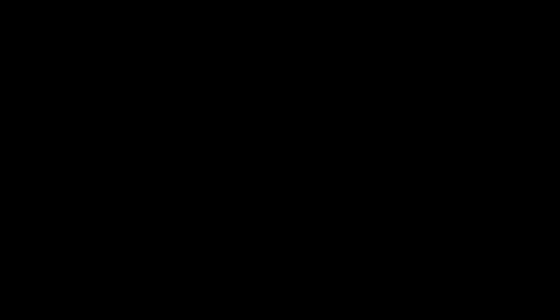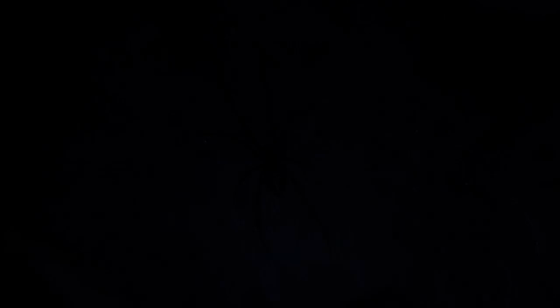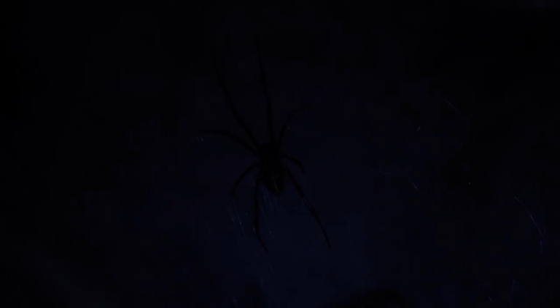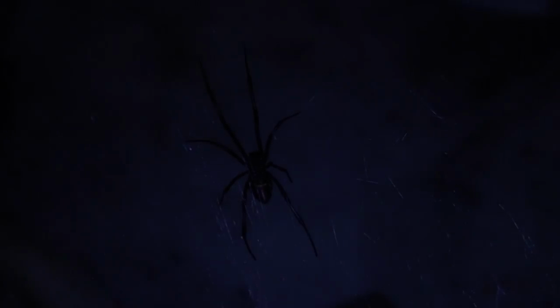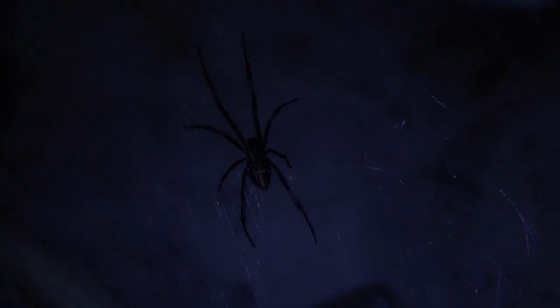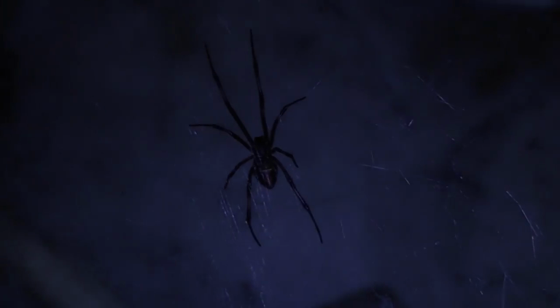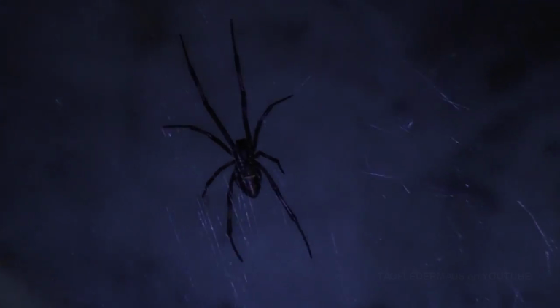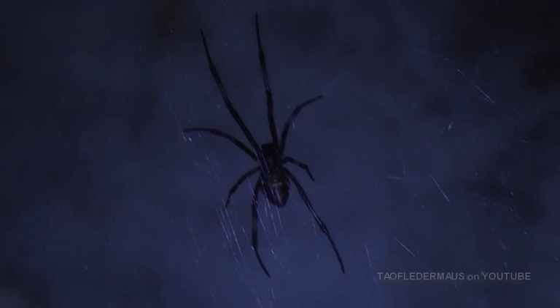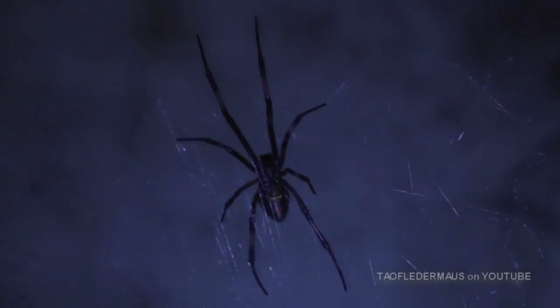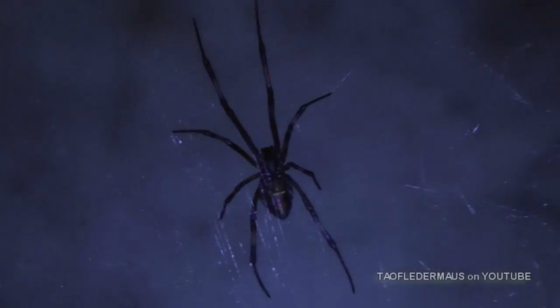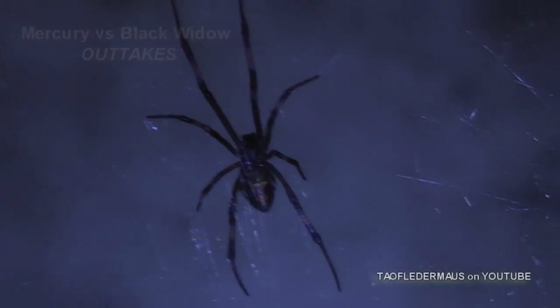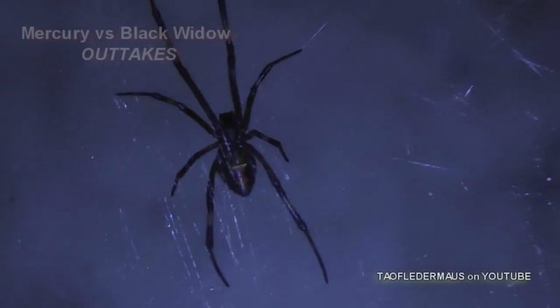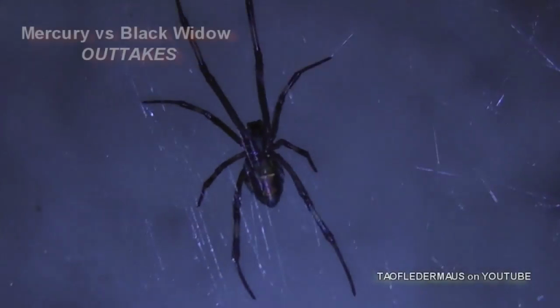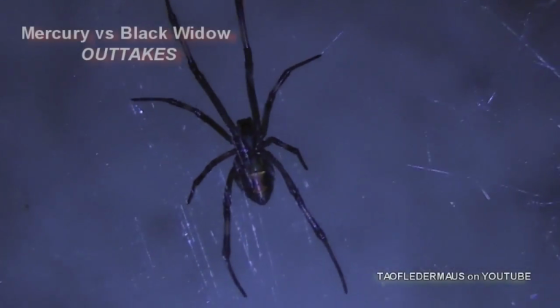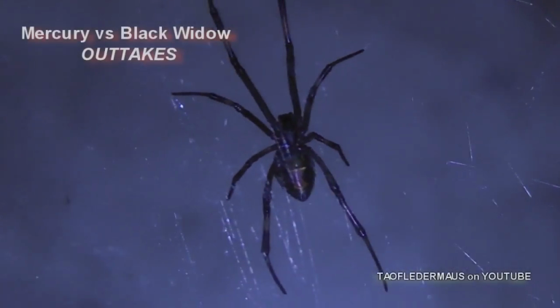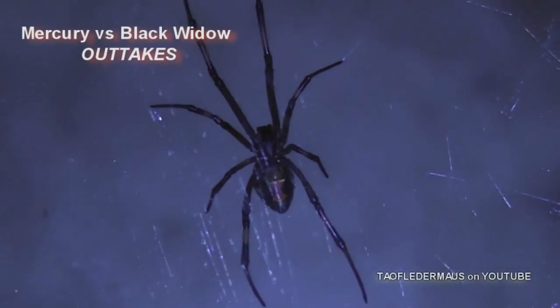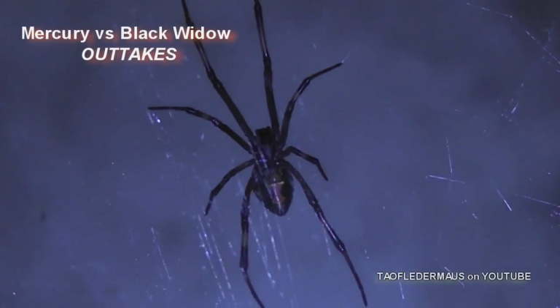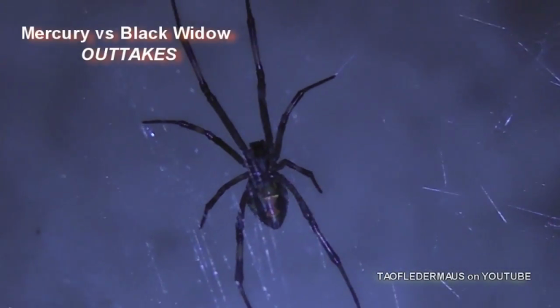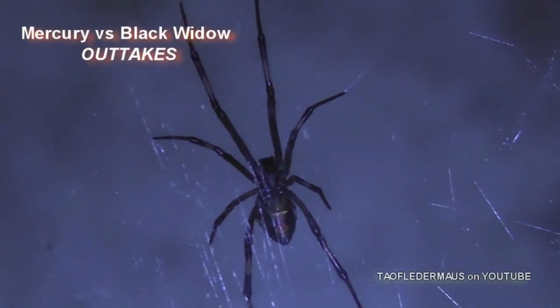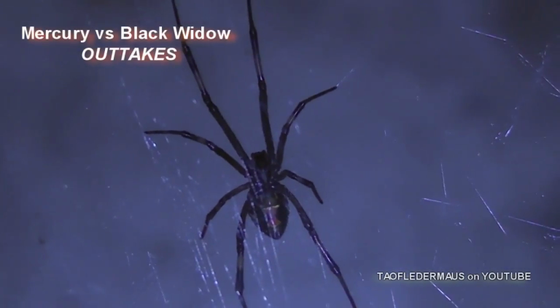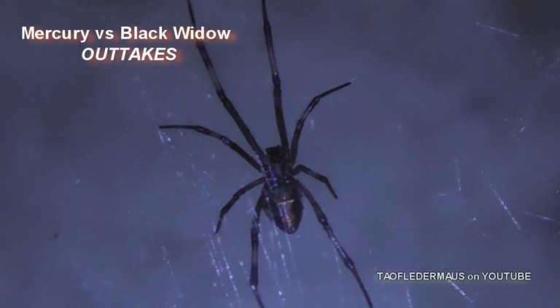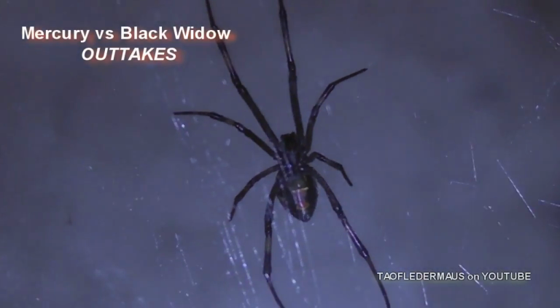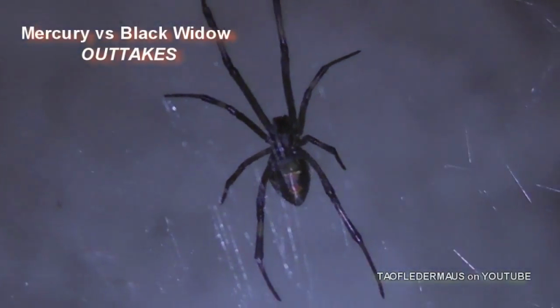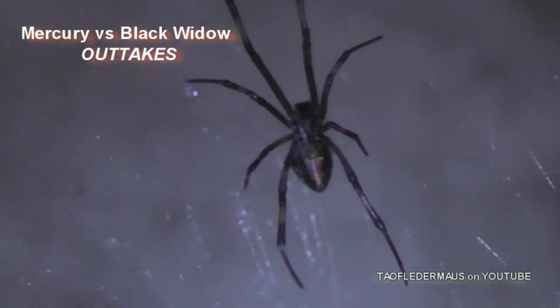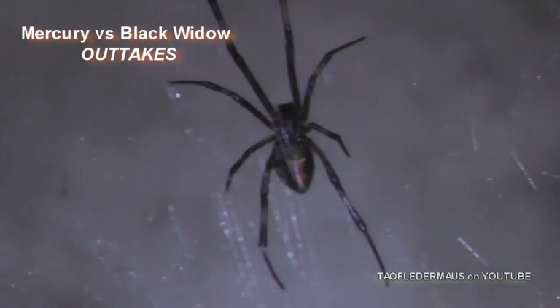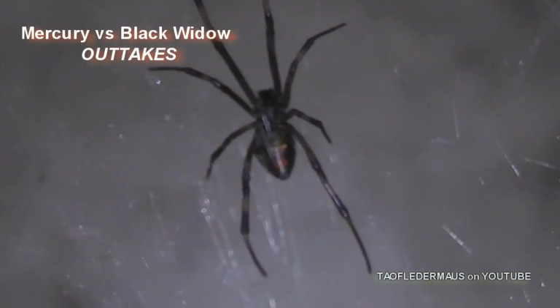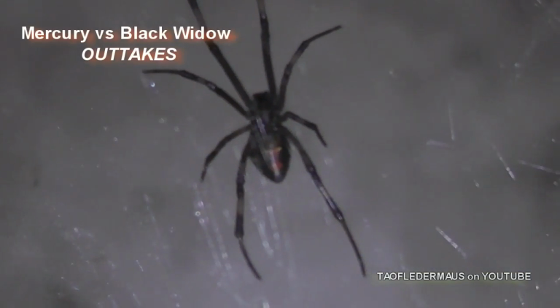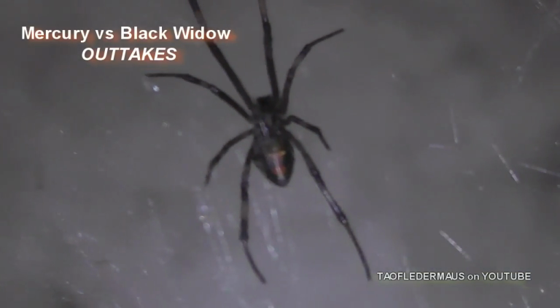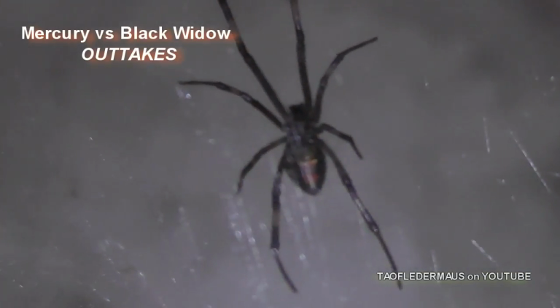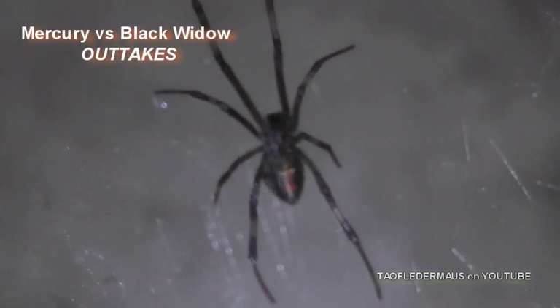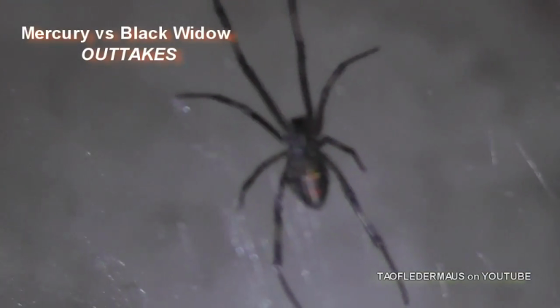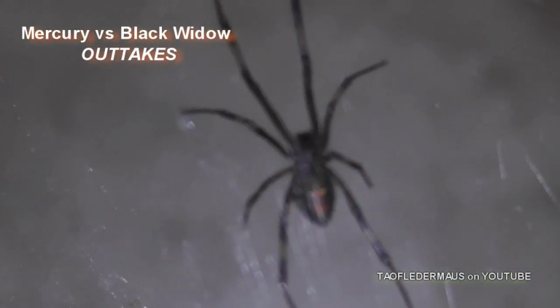Hello everyone, this is Jeff from Tau Flater Mouse. This is the Black Widow that I found in my garage before I caught it and used it for my Mercury video.